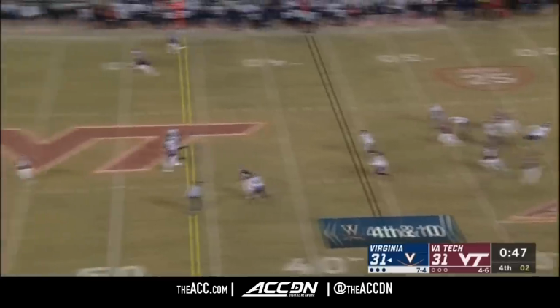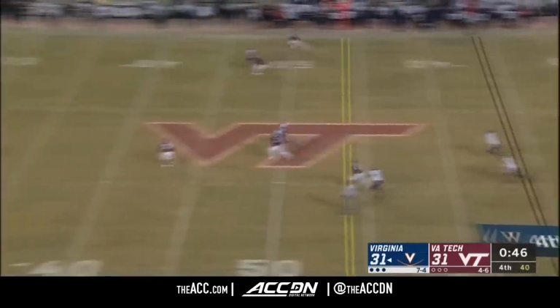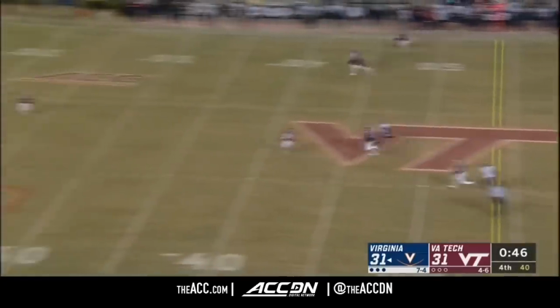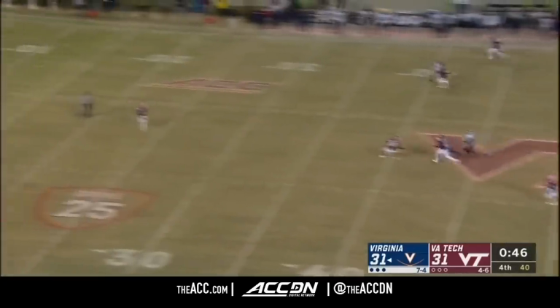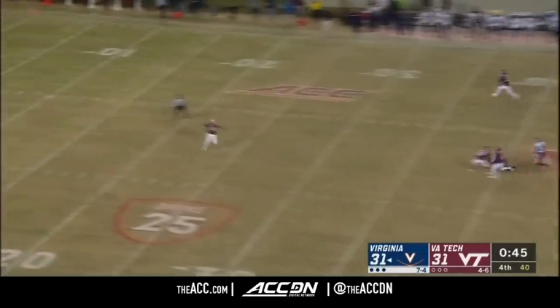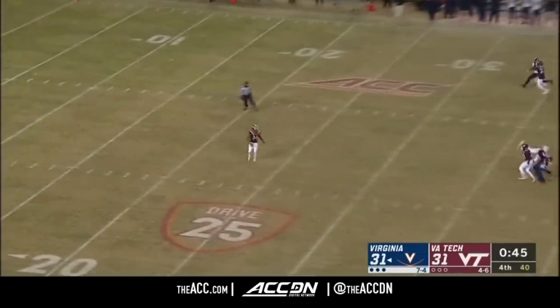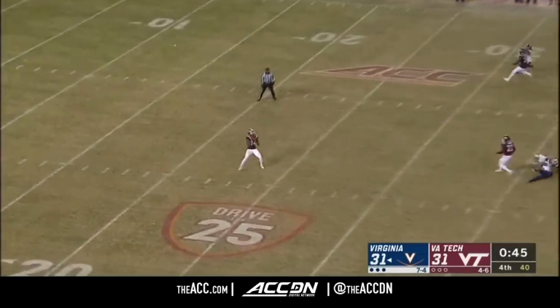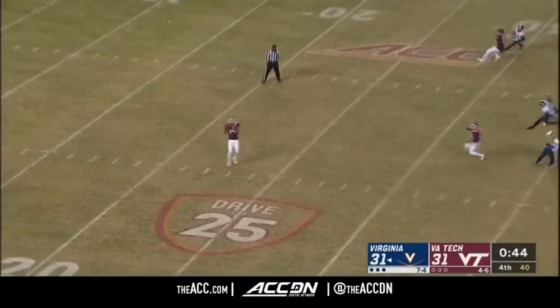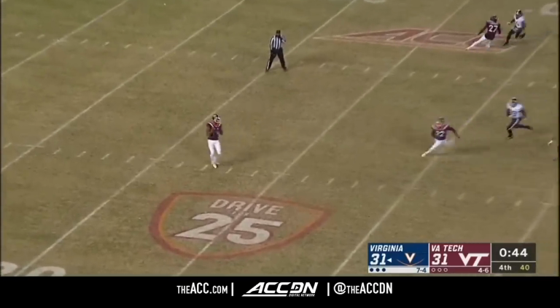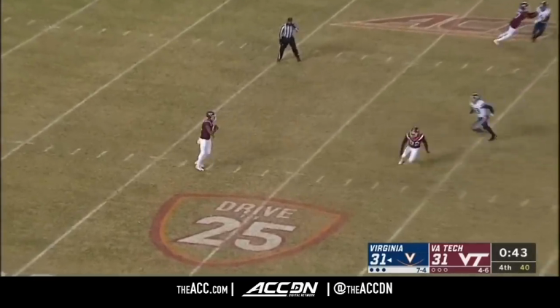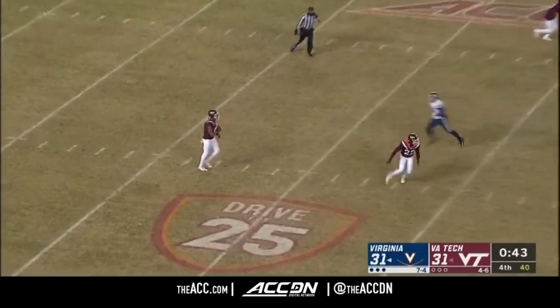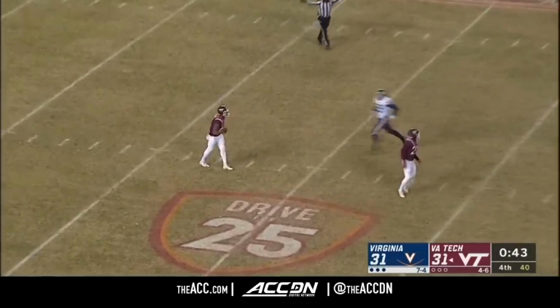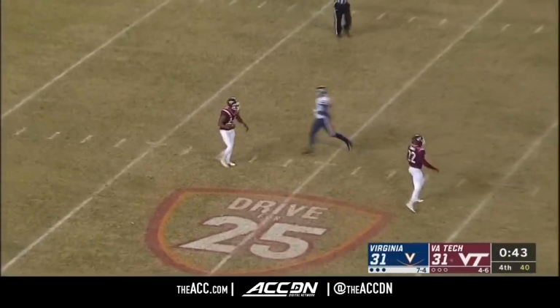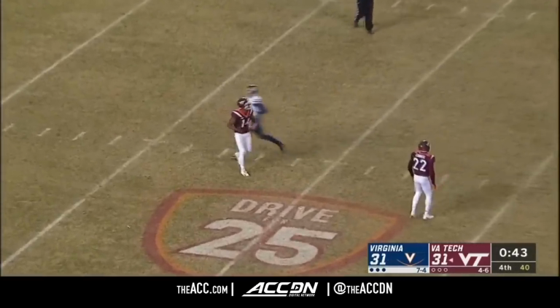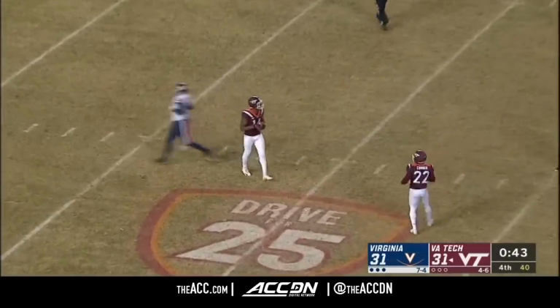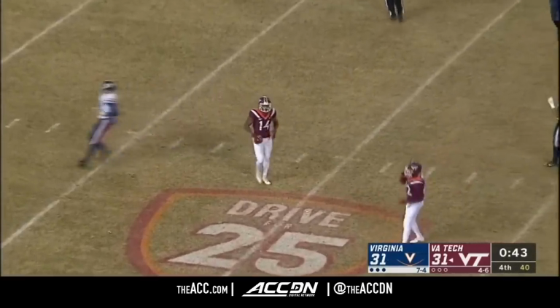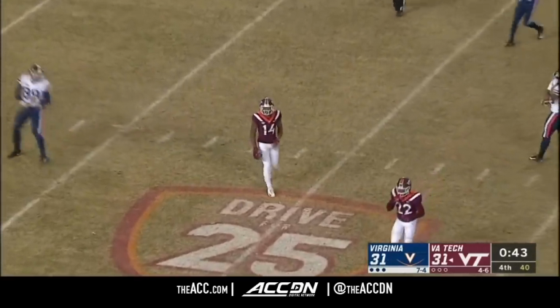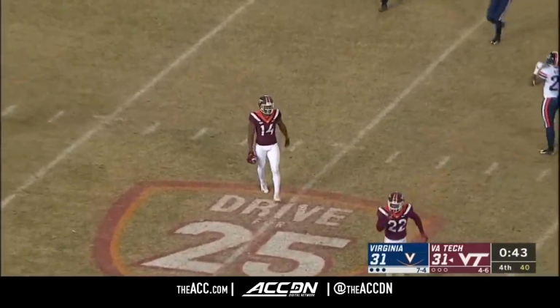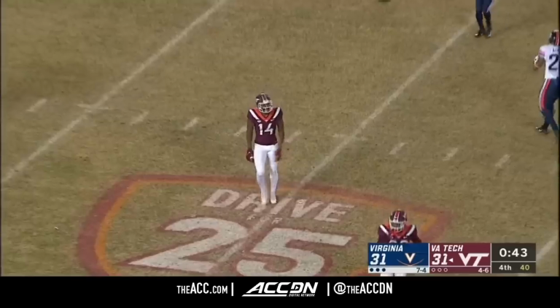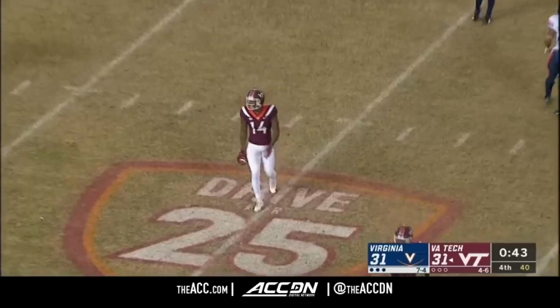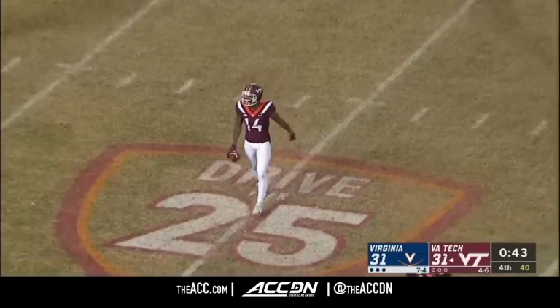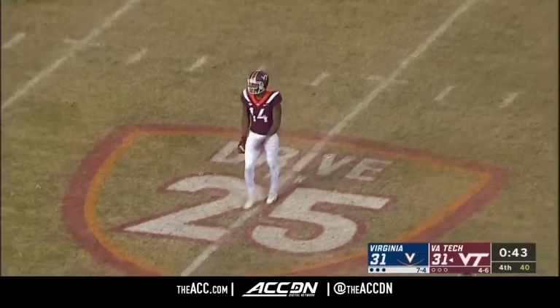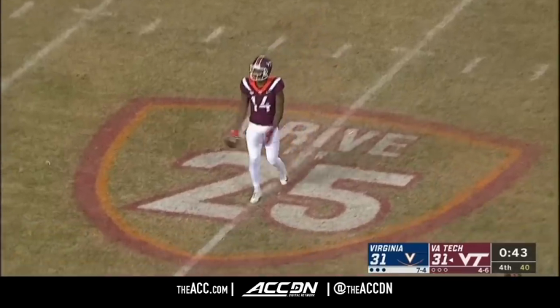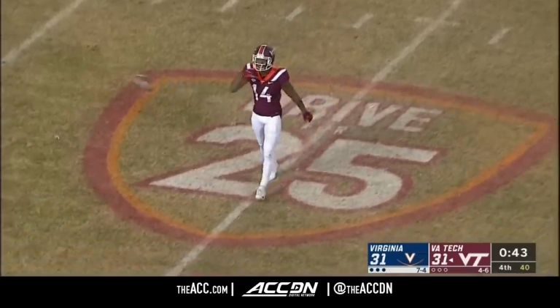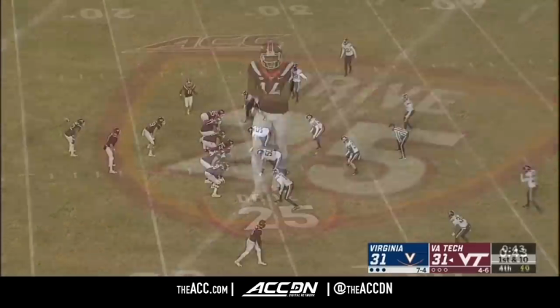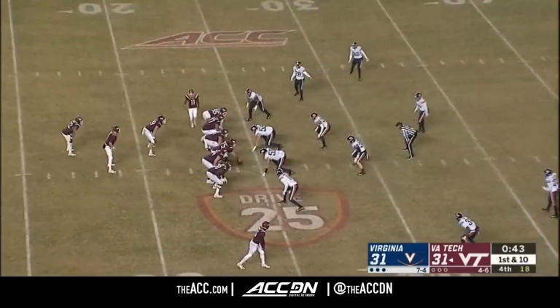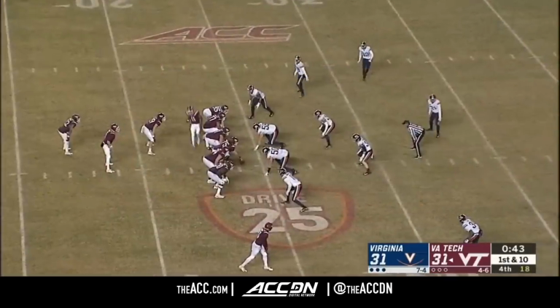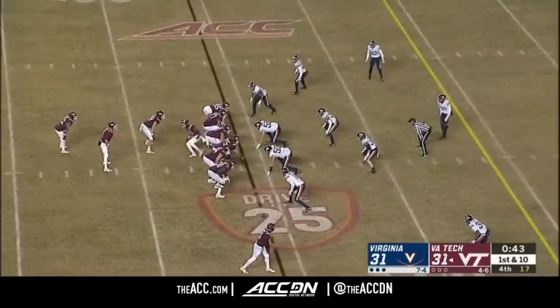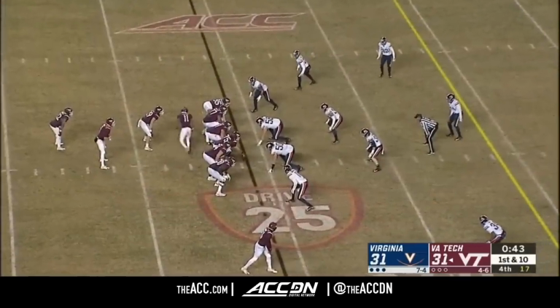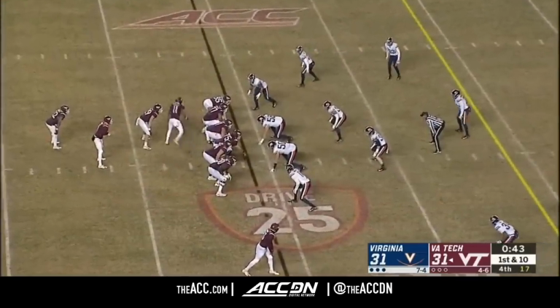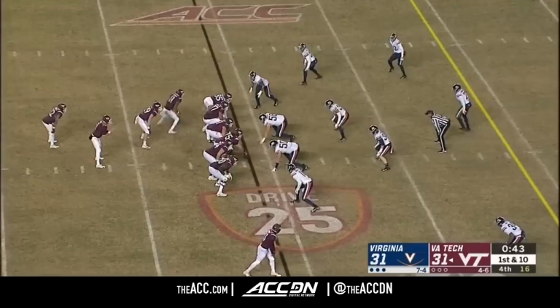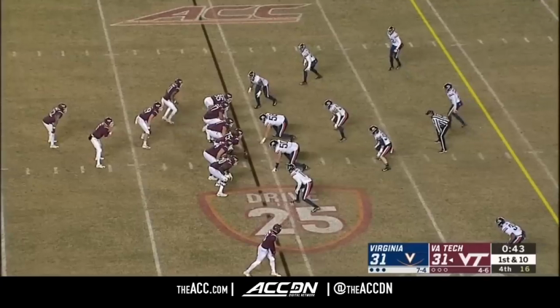Coleman delivers it away. Hazleton fair catch at the 23-yard line. I think the fans wanted him to get some more yardage, but playing it safe. They haven't made a field goal since October.